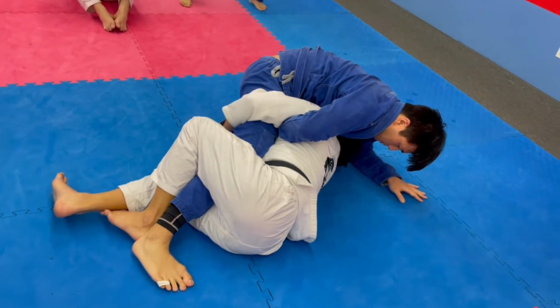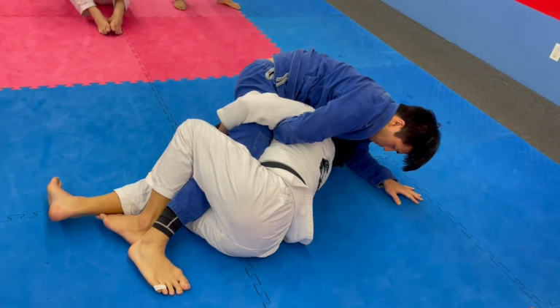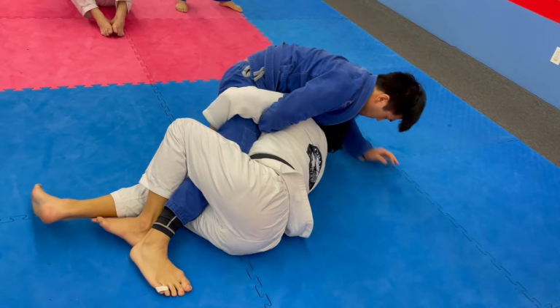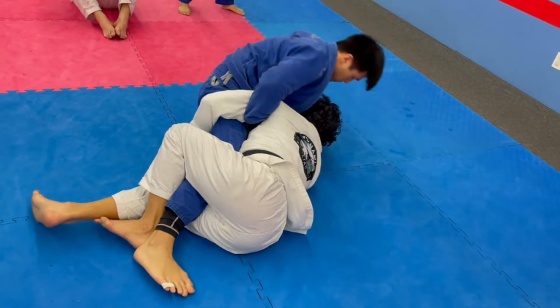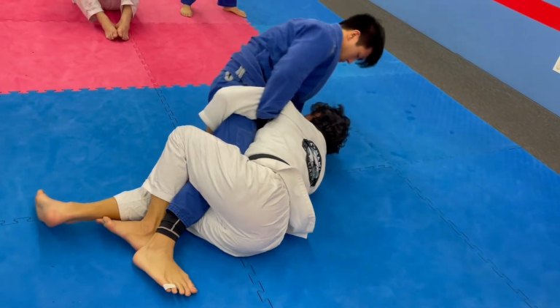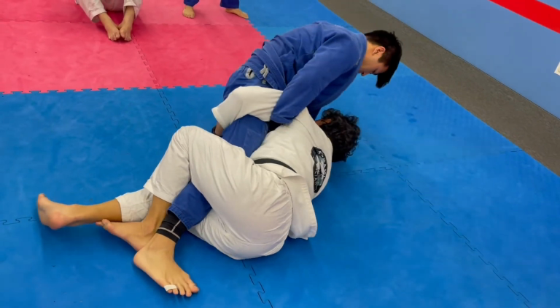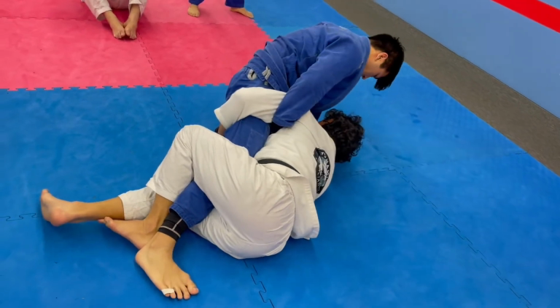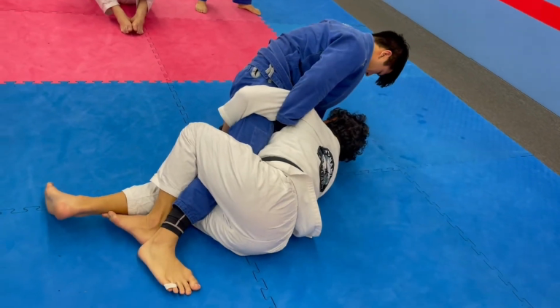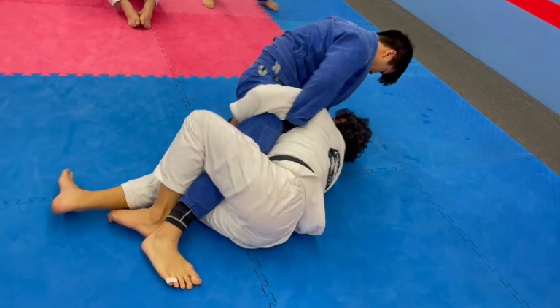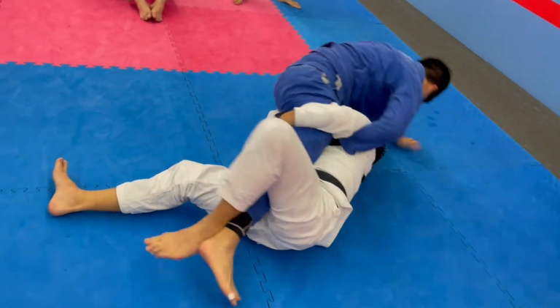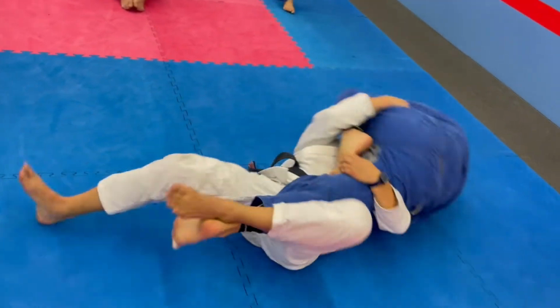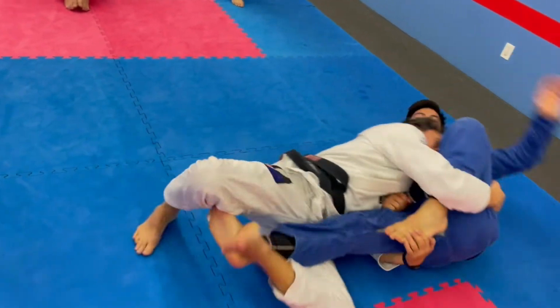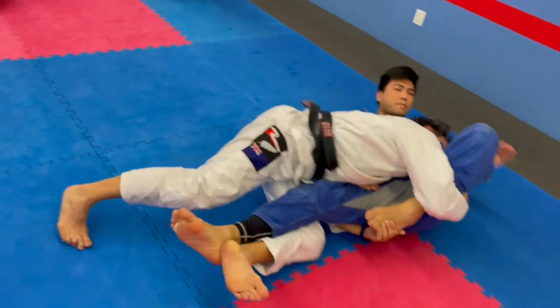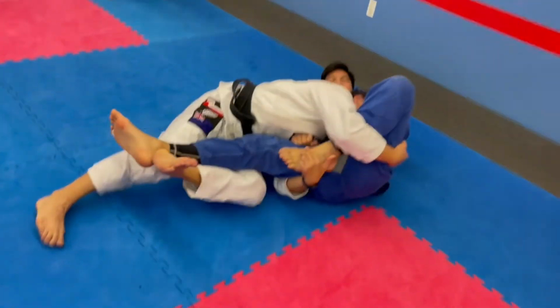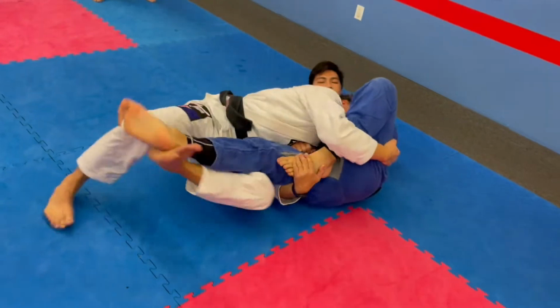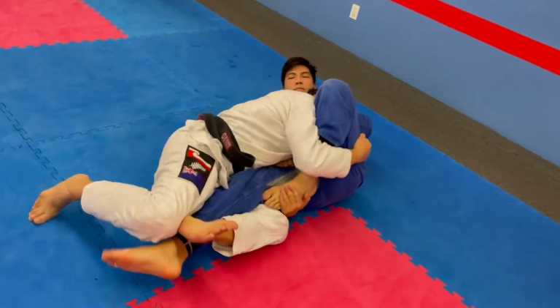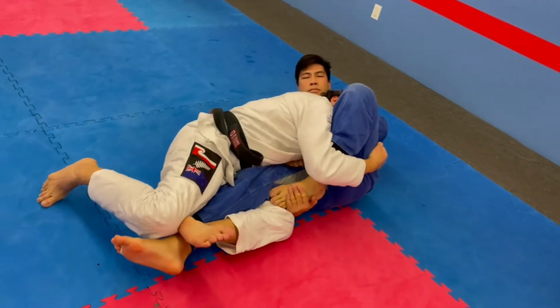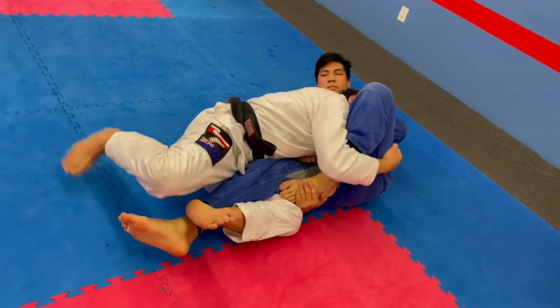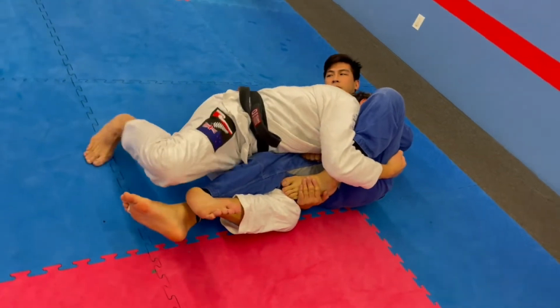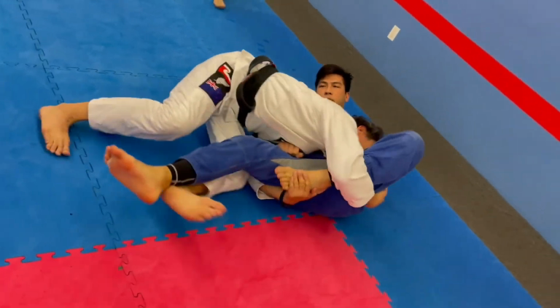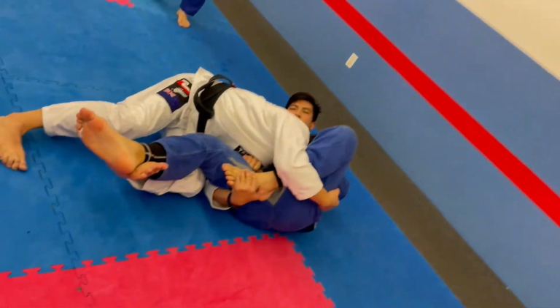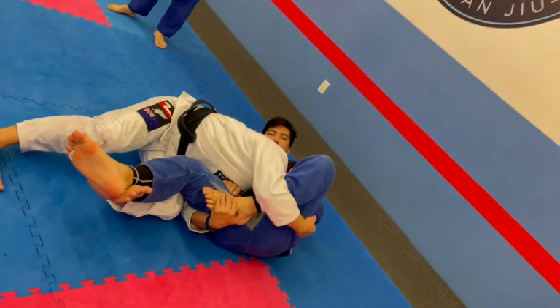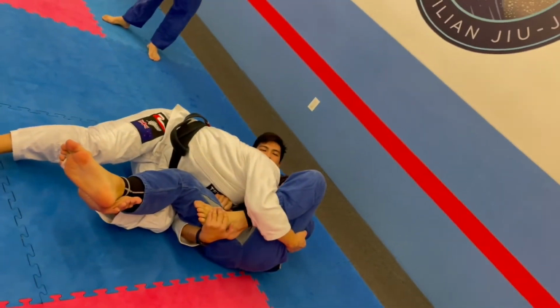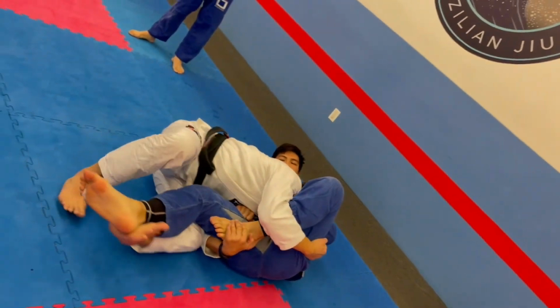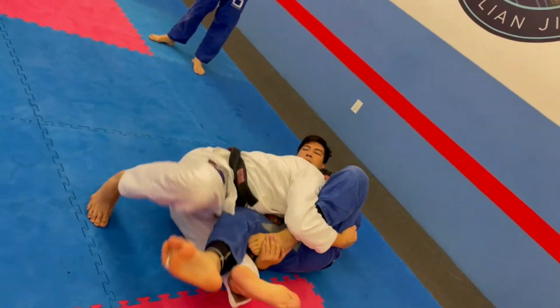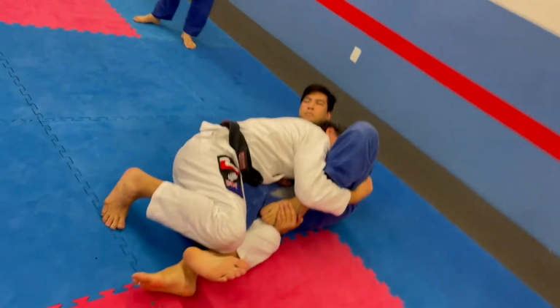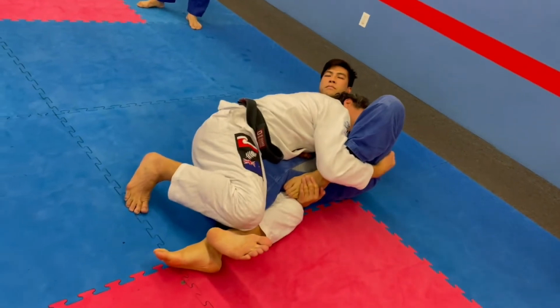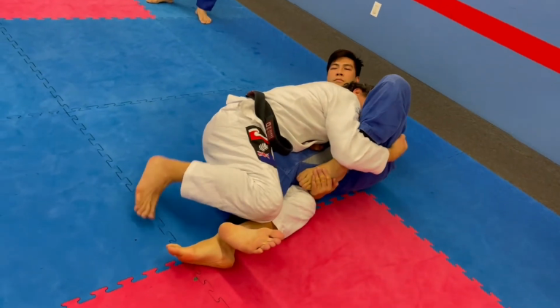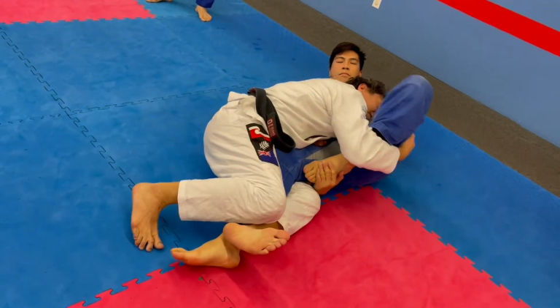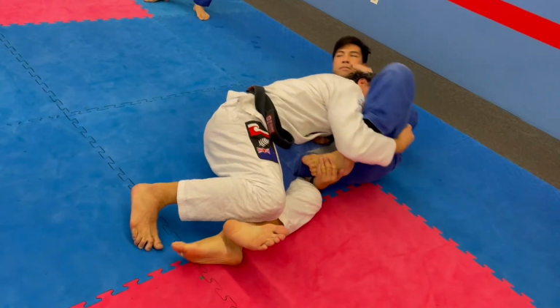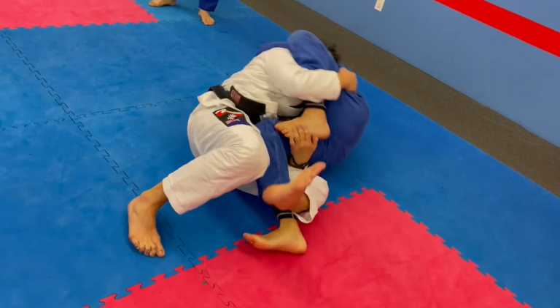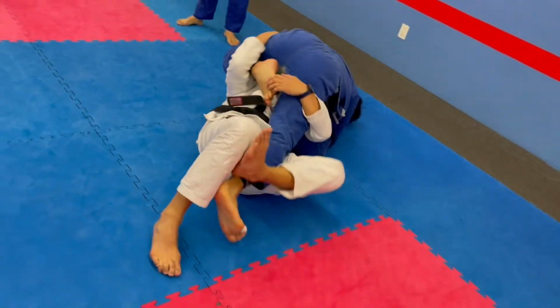He's going to find his balance. Look at my hip. As I turn, look at my hip — out. If I don't, roll back. You see that?